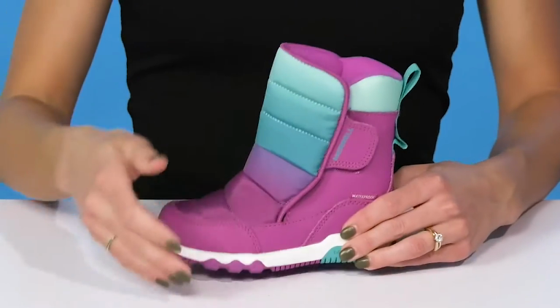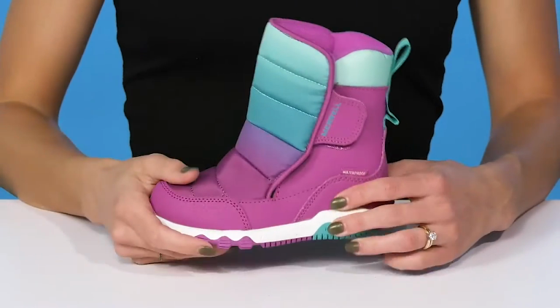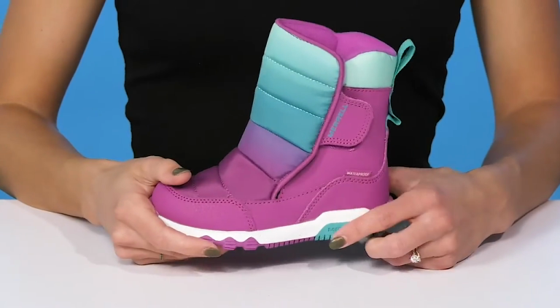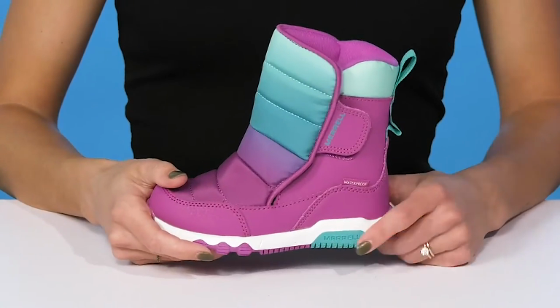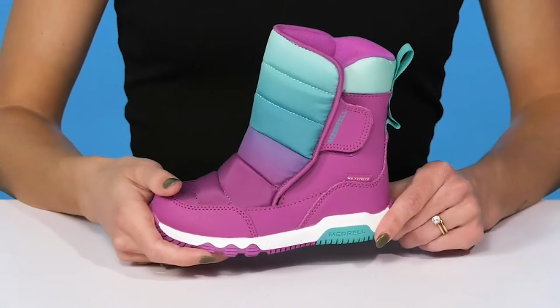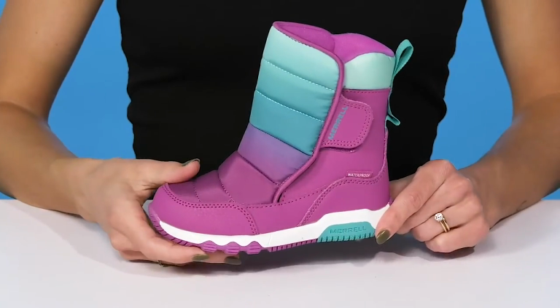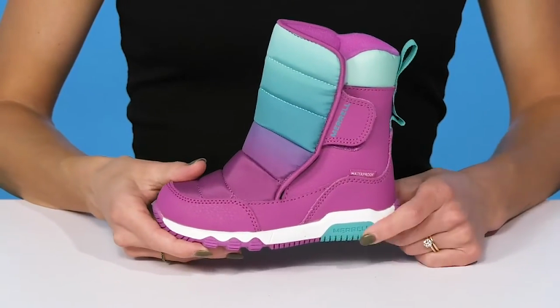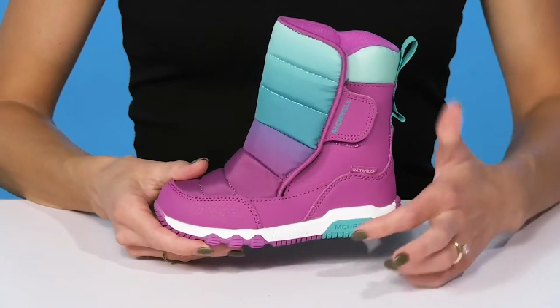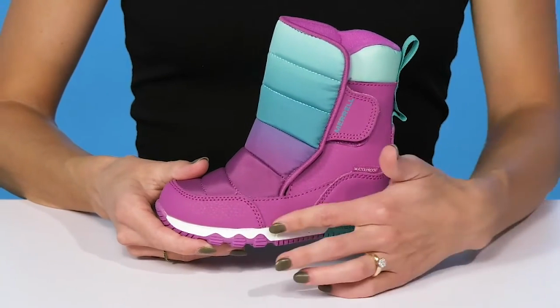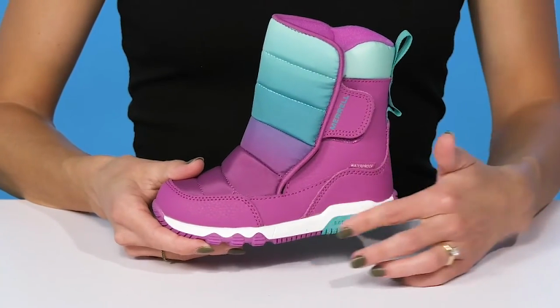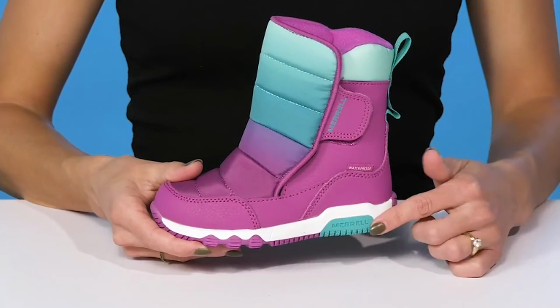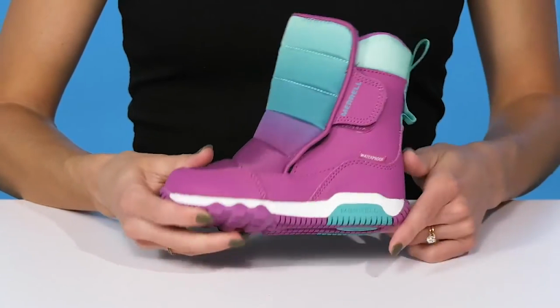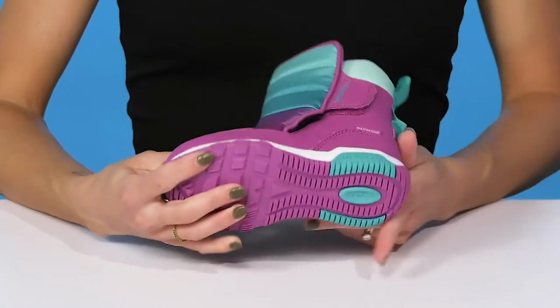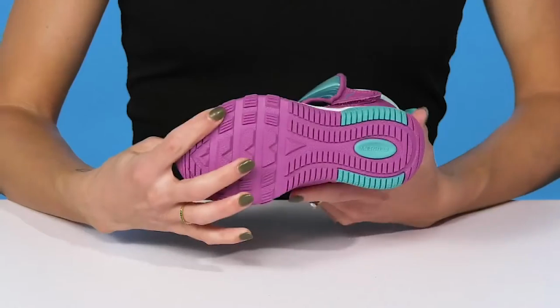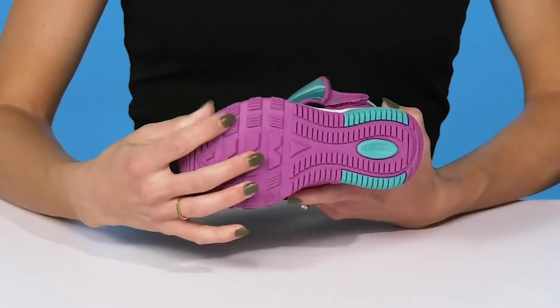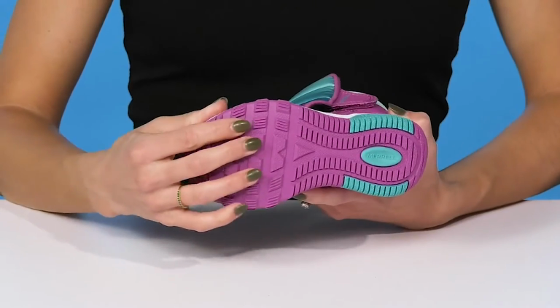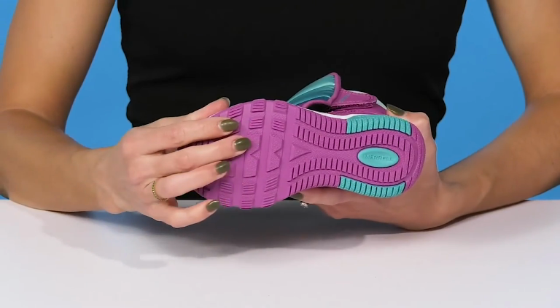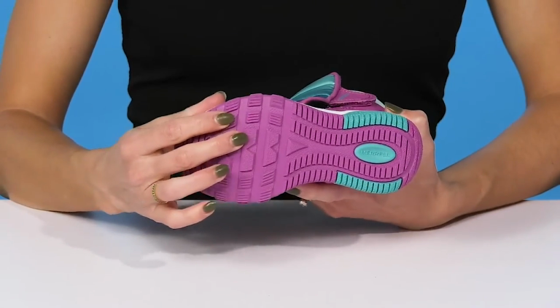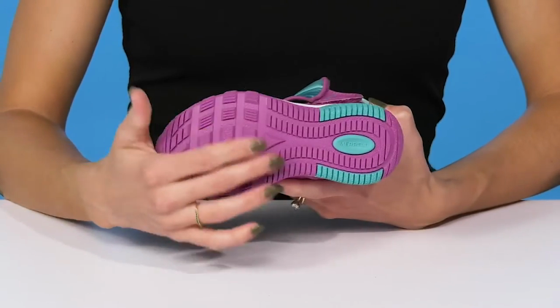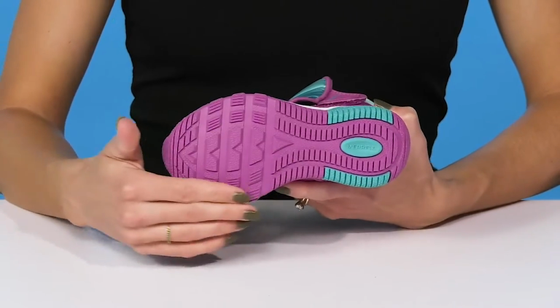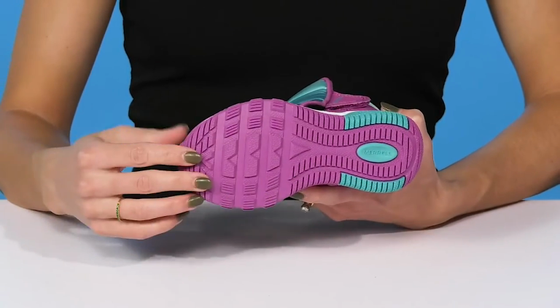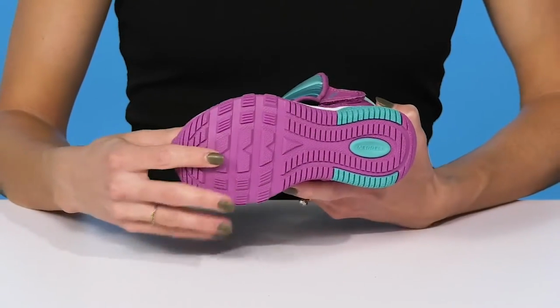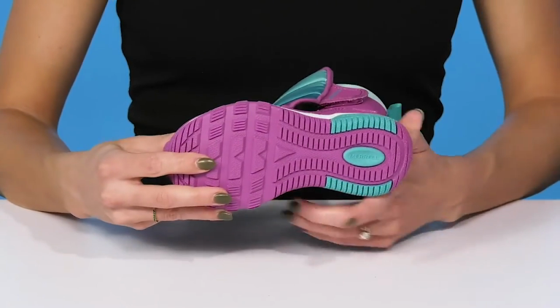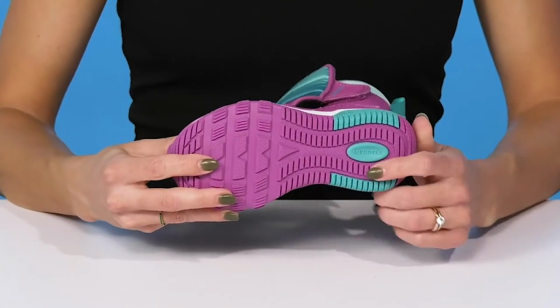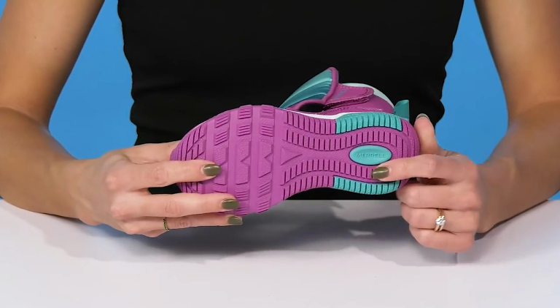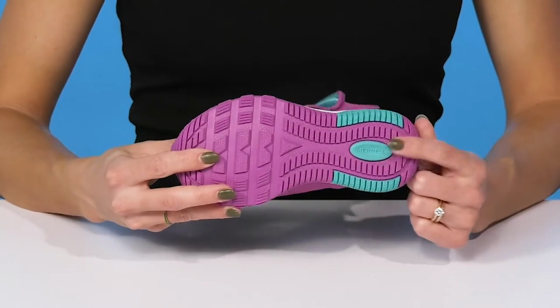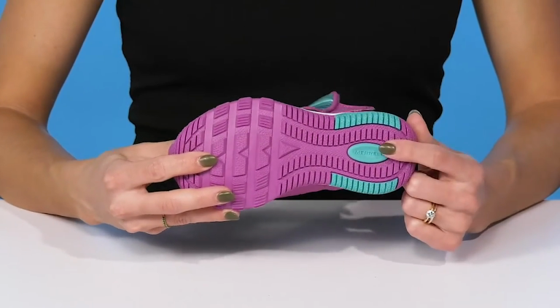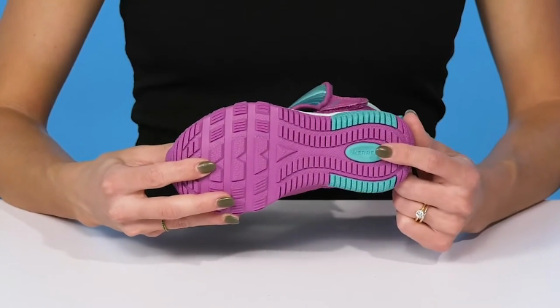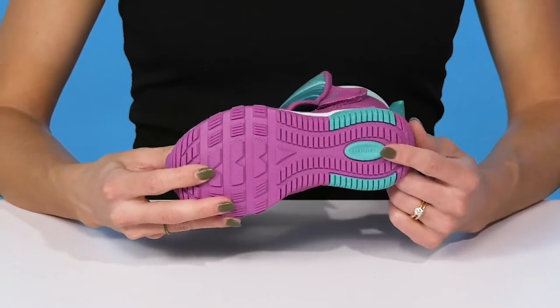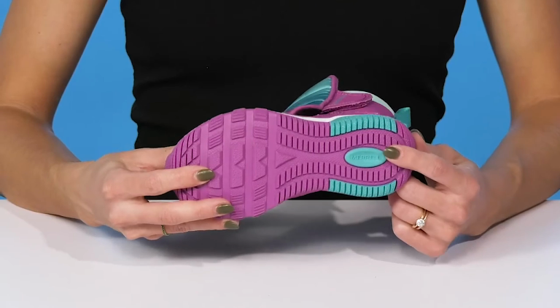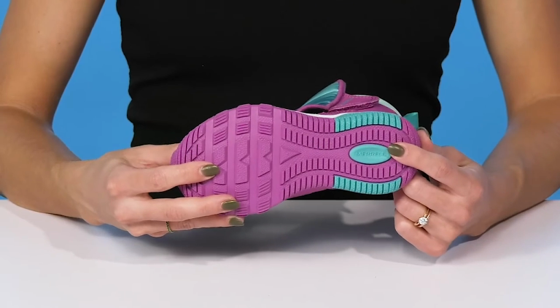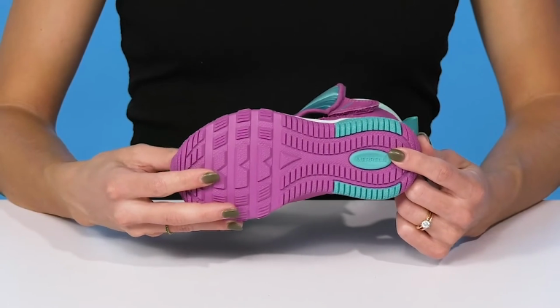They have a very durable midsole that does sport the cute colorway. And they sit on top of this flexible and non-marking outsole that's going to provide them with a lot of grip and definitely with traction.